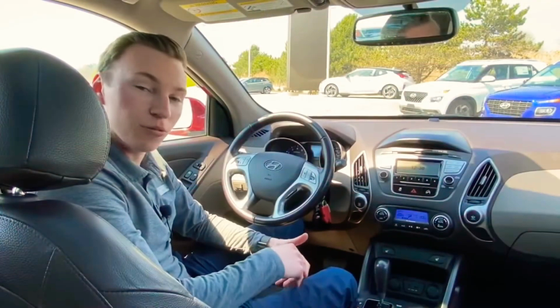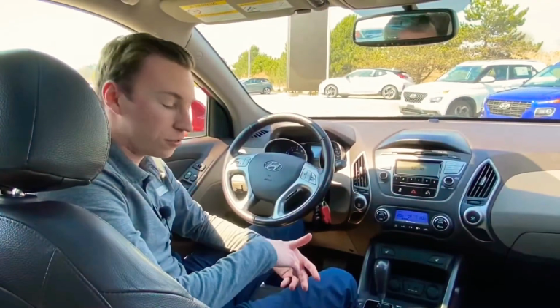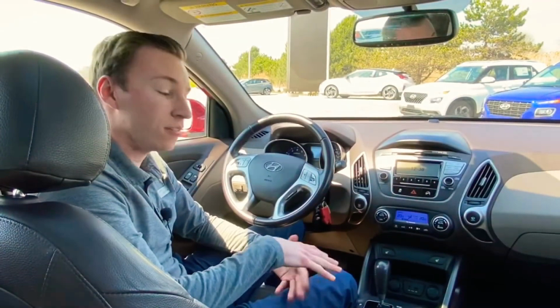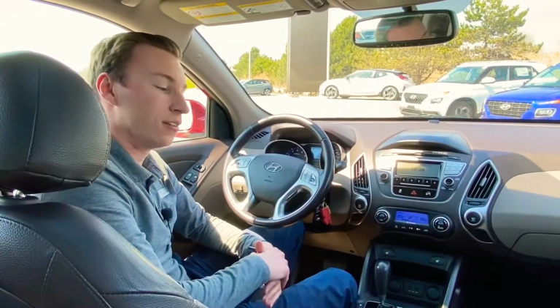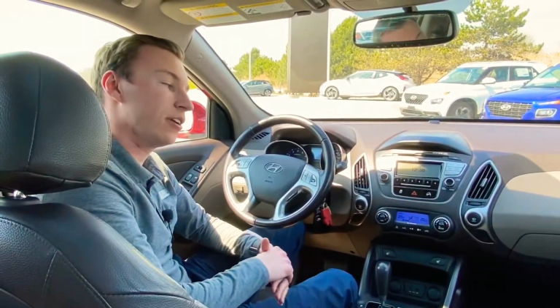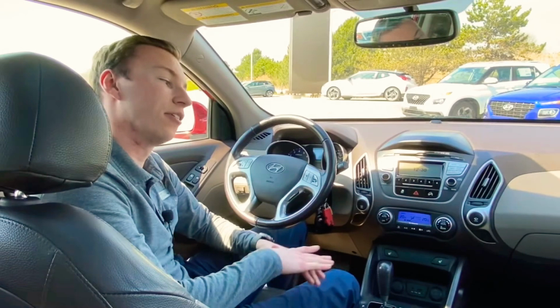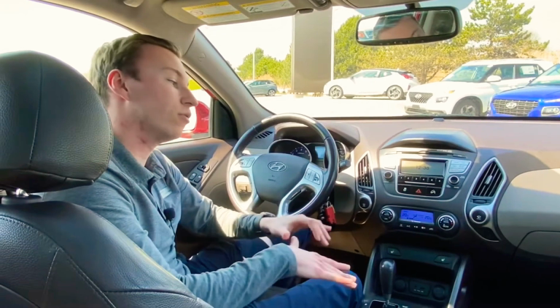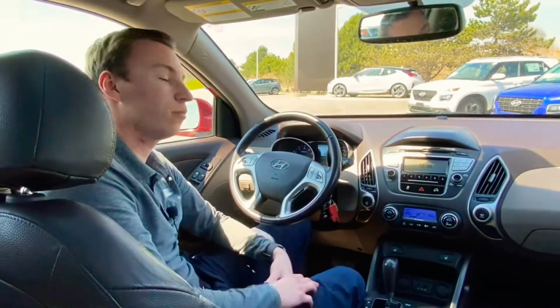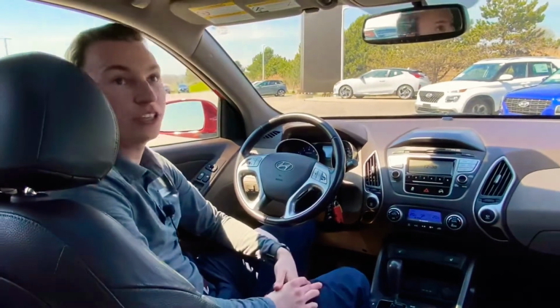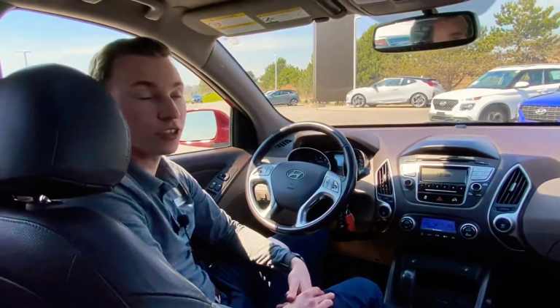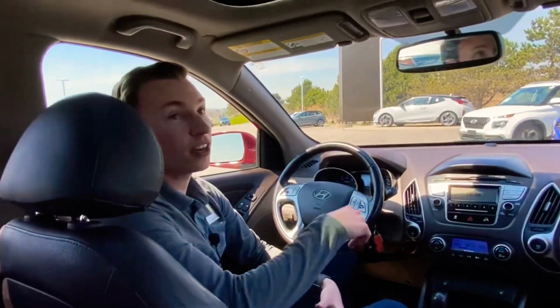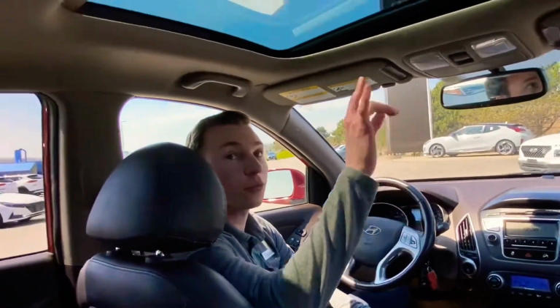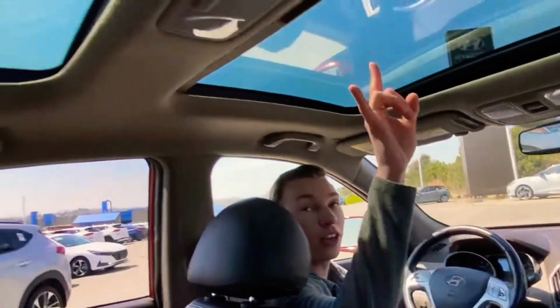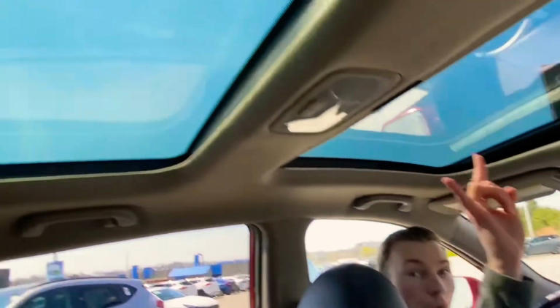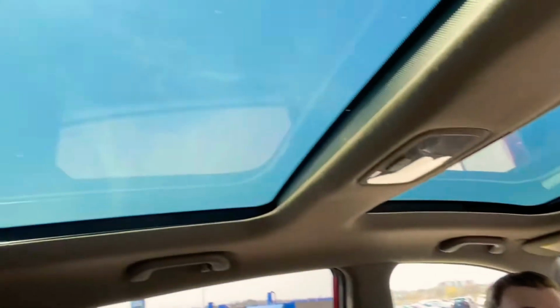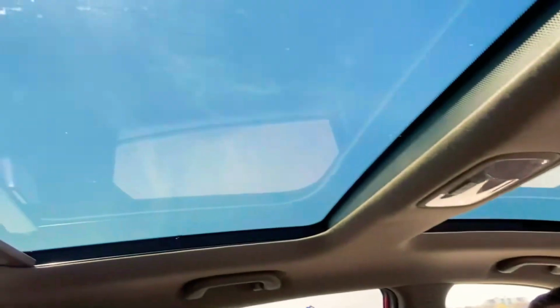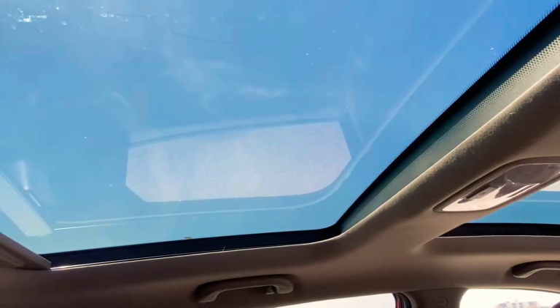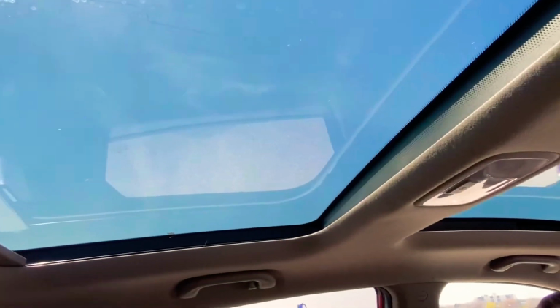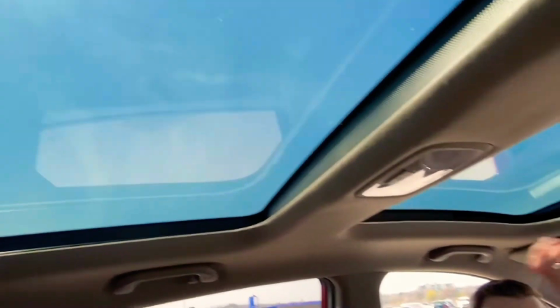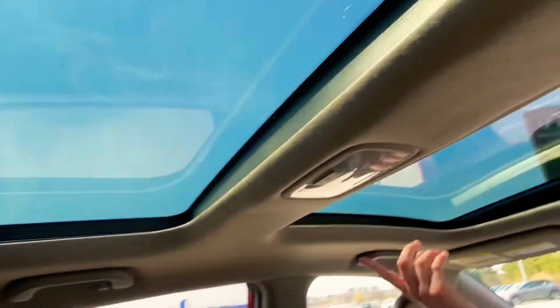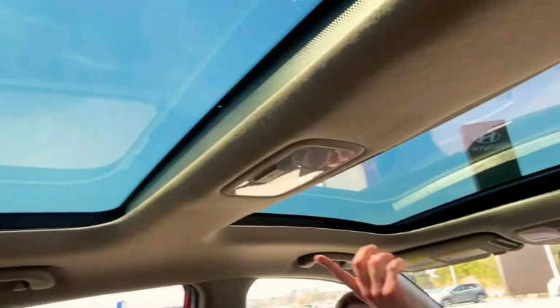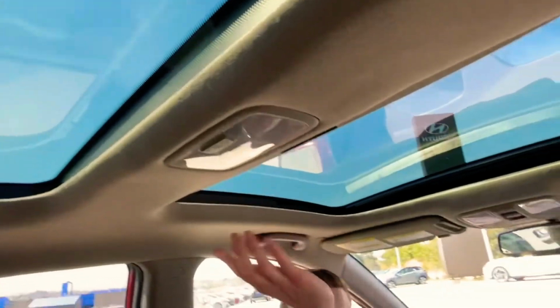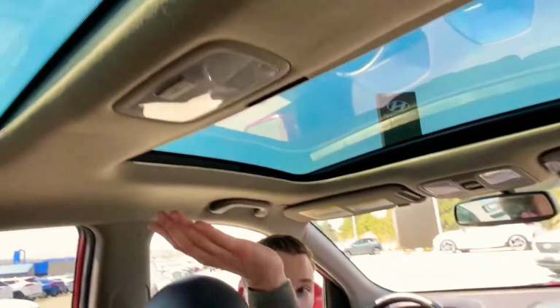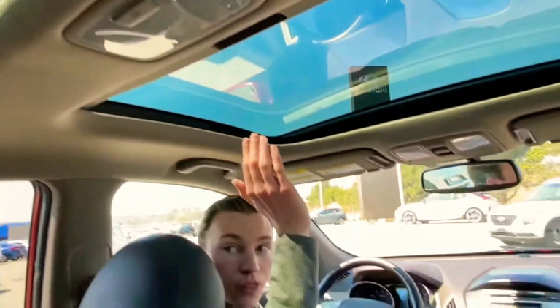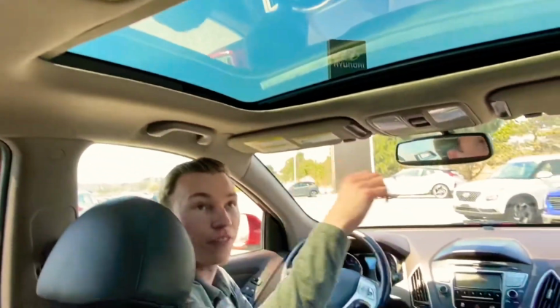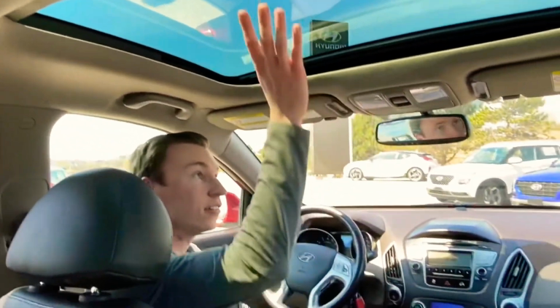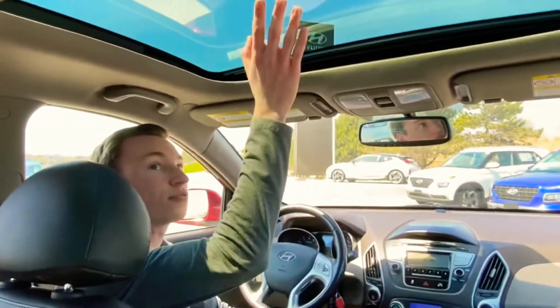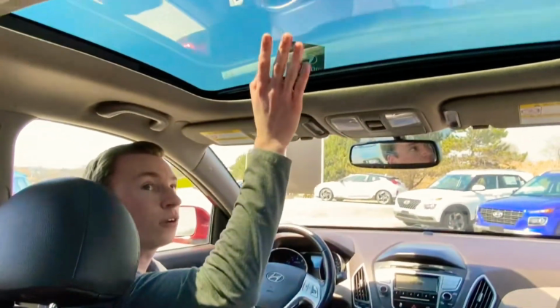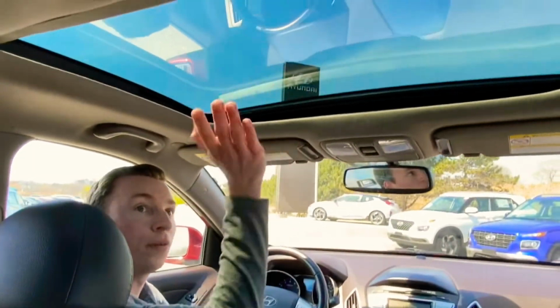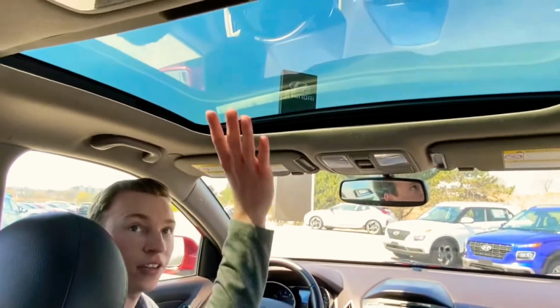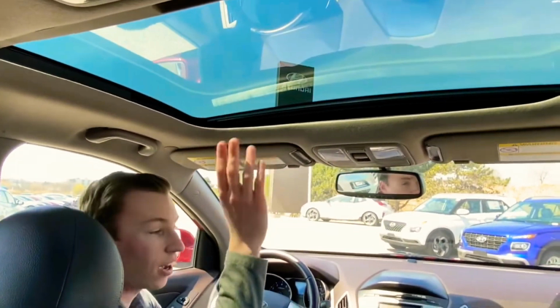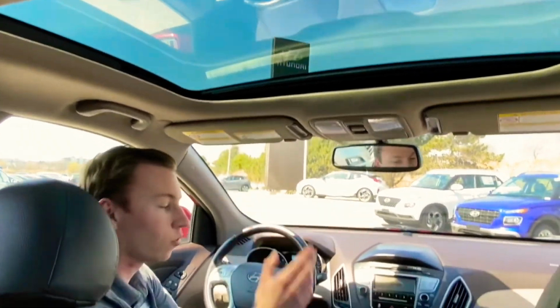Inside the limited here, it's loaded with features. To start with, you get a dual-panel sunroof. The back one's just a glass piece with the cover, and then this front one opens and tilts as normal.